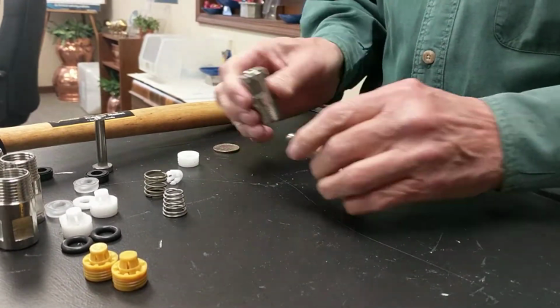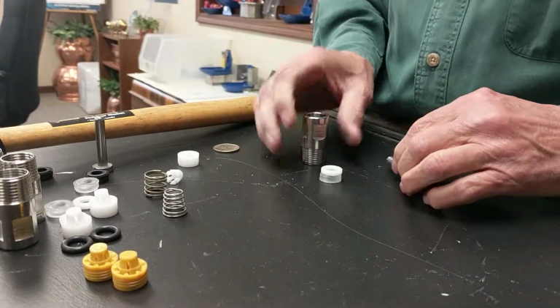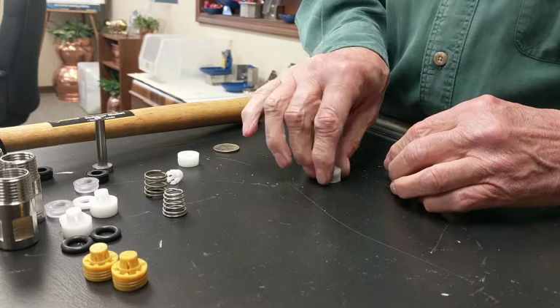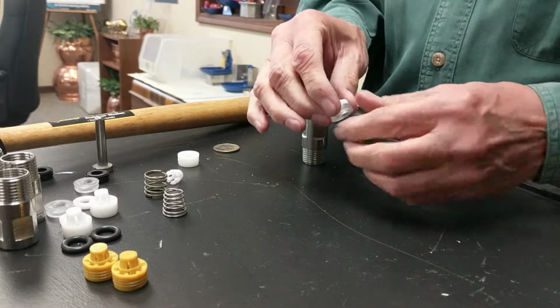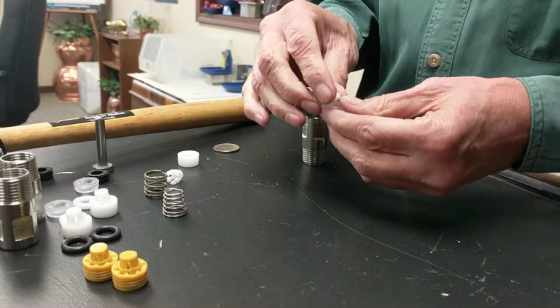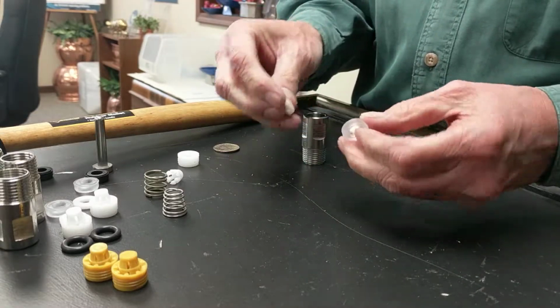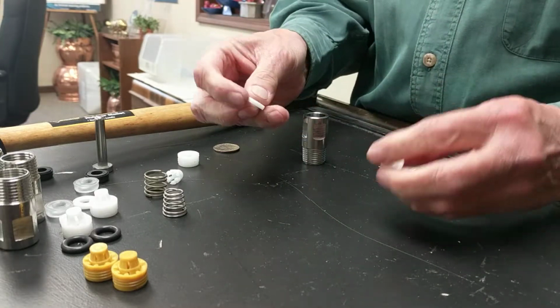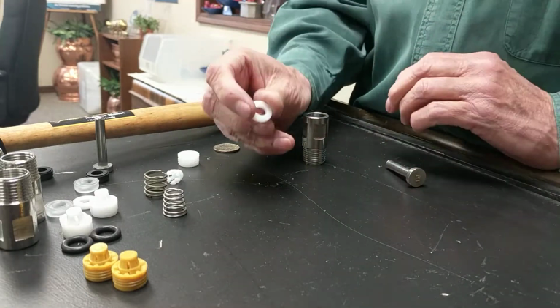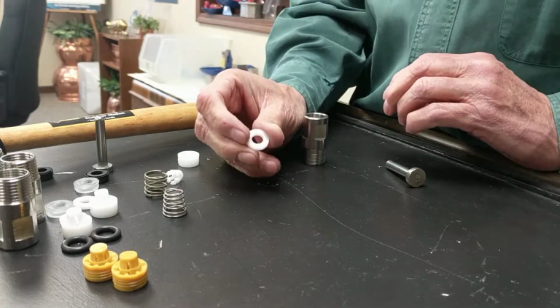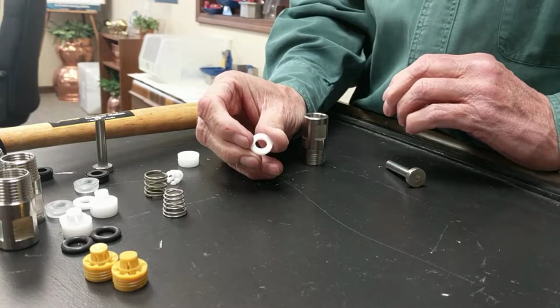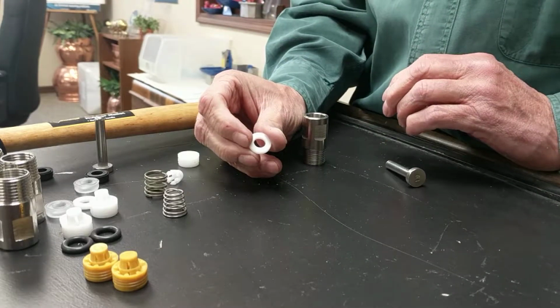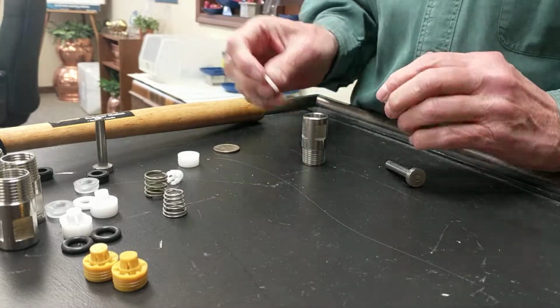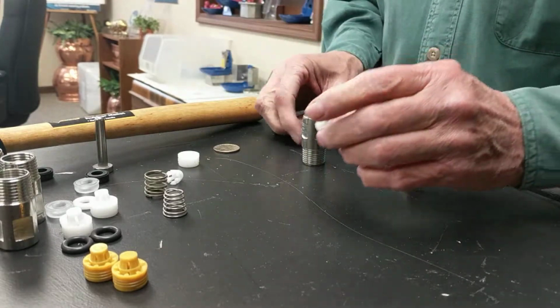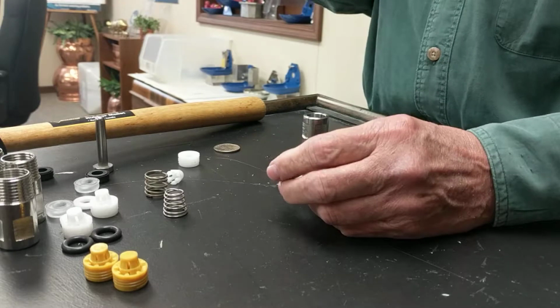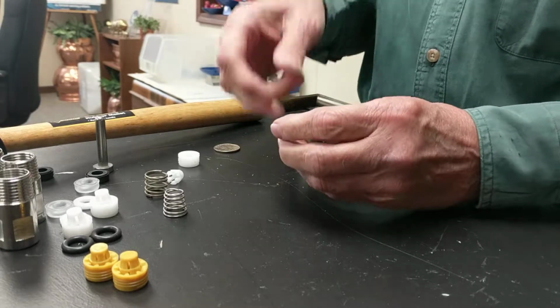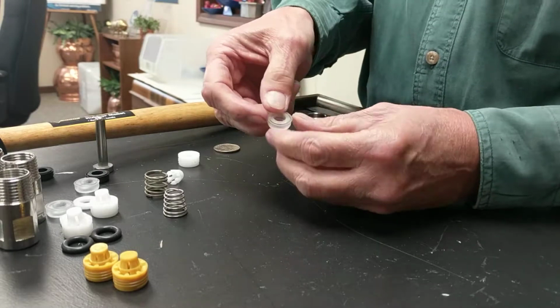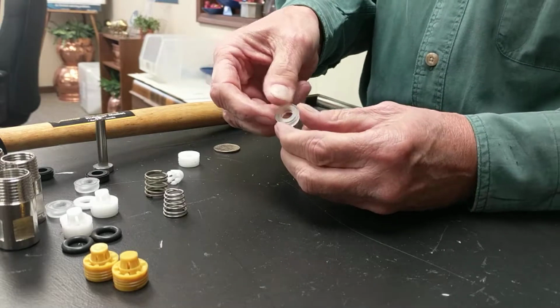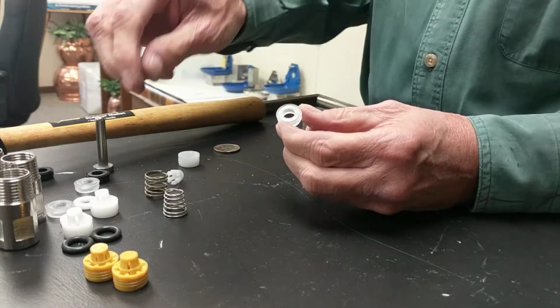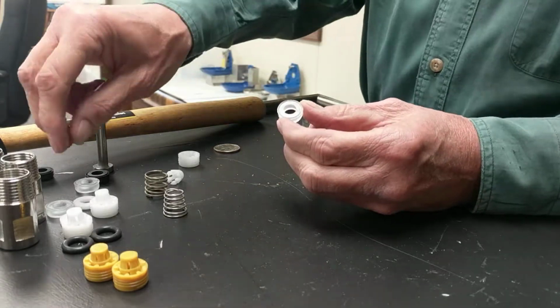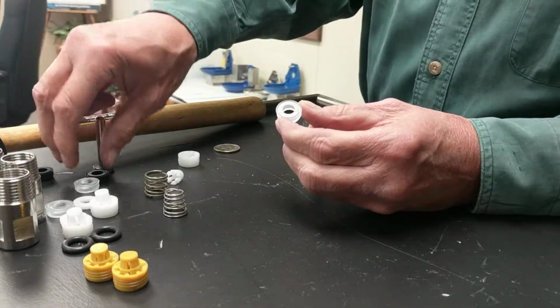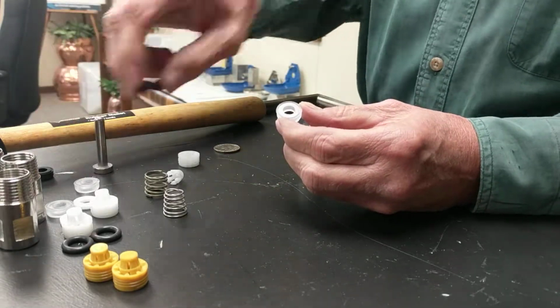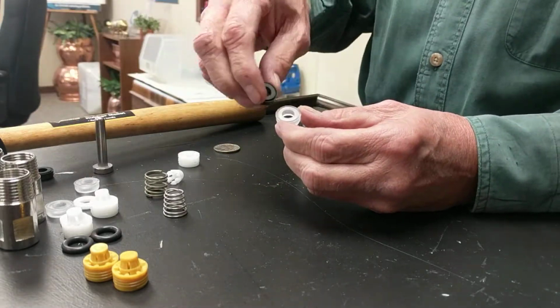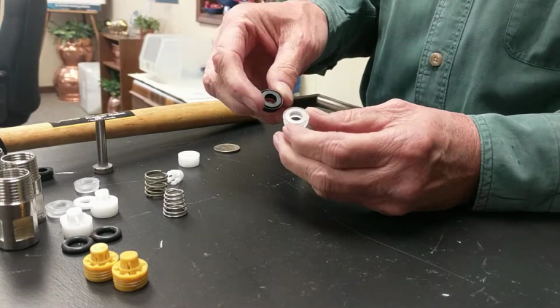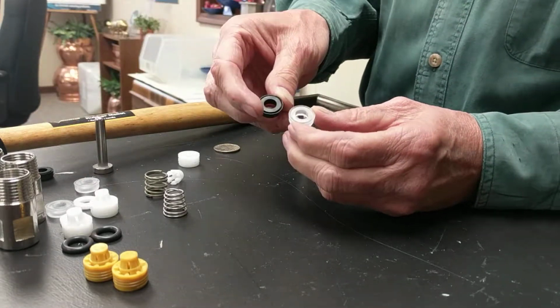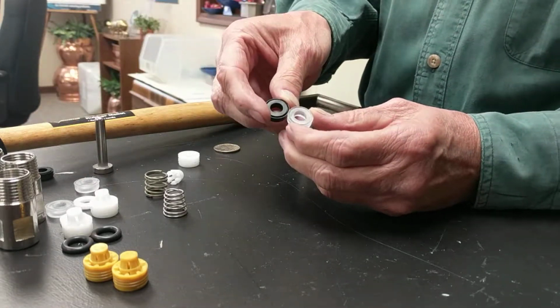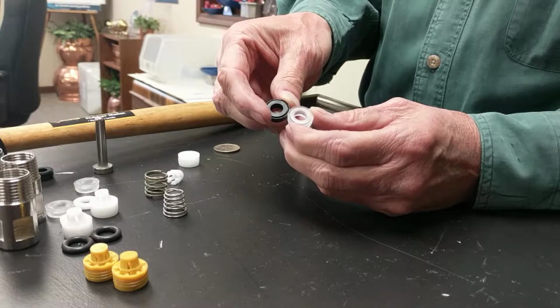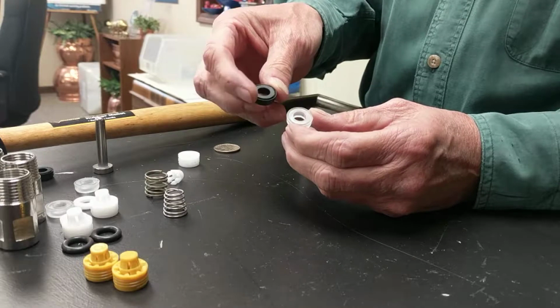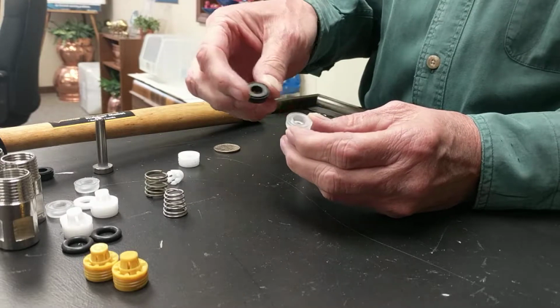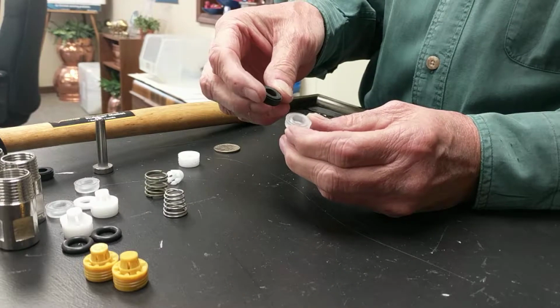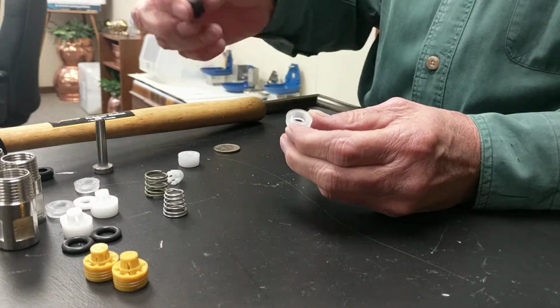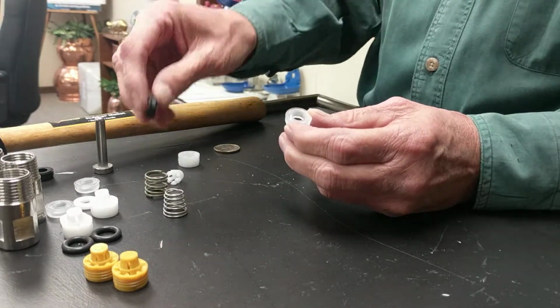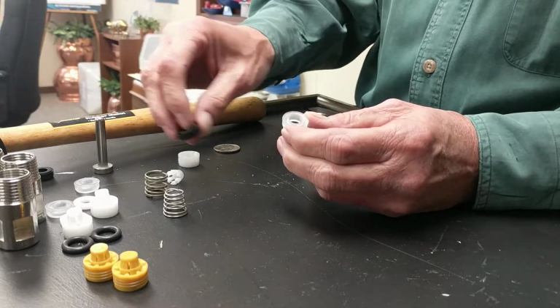What's going to come out is two pieces. It's going to be white in color — we call this a spacer. And this is what we refer to as the poly seat. It could be clear in color or it could be black in color. They're exactly the same, just made out of different materials.